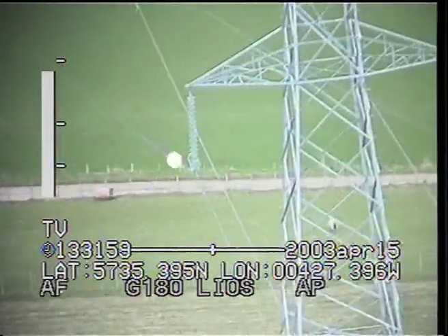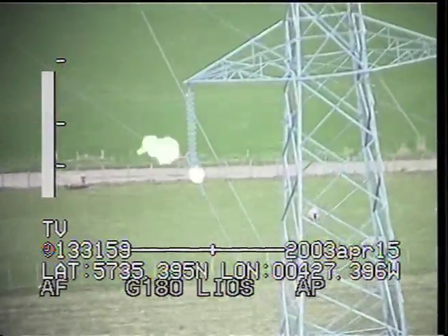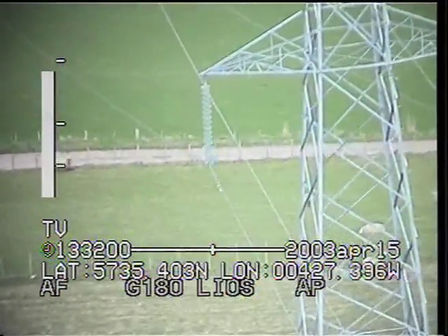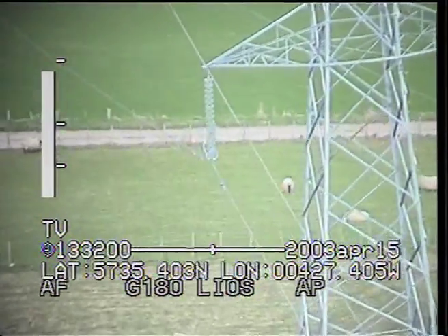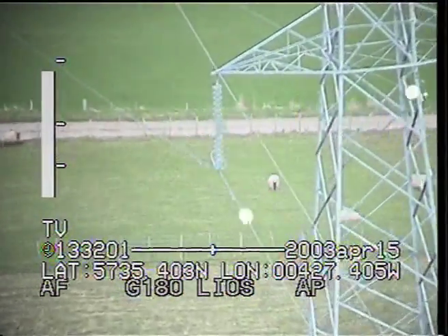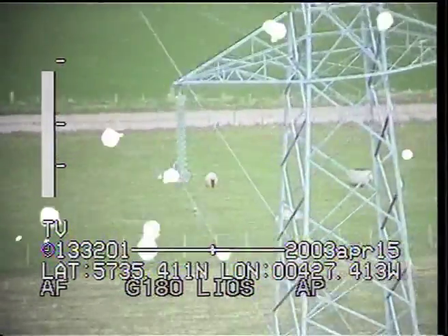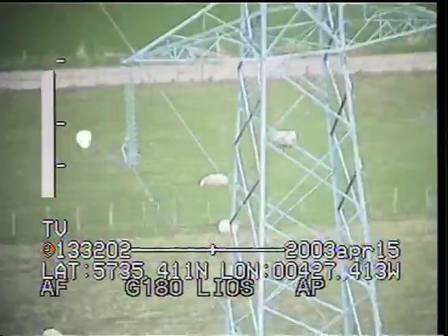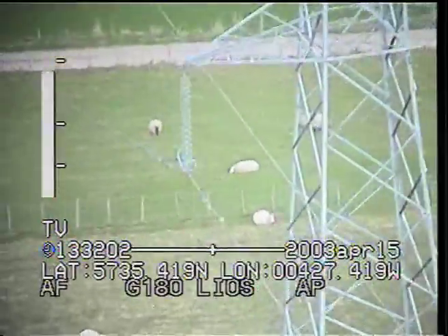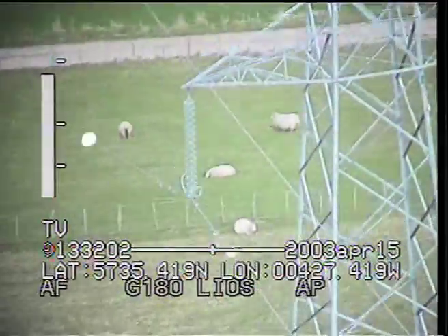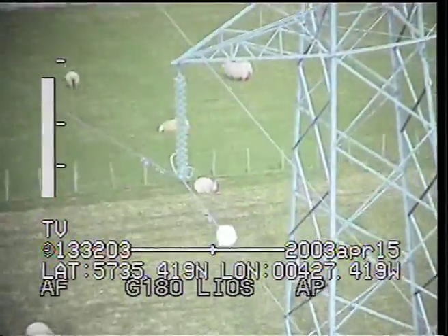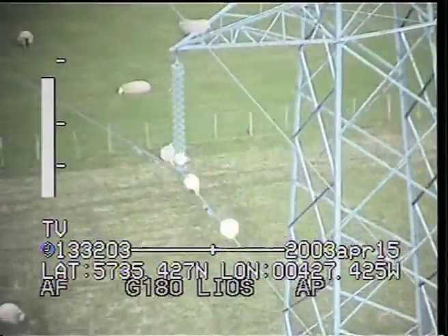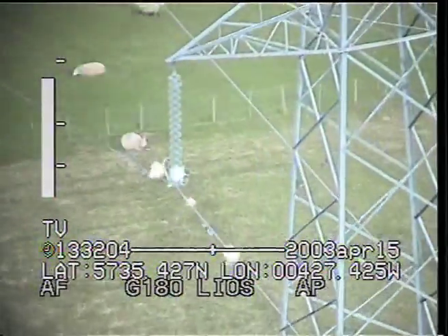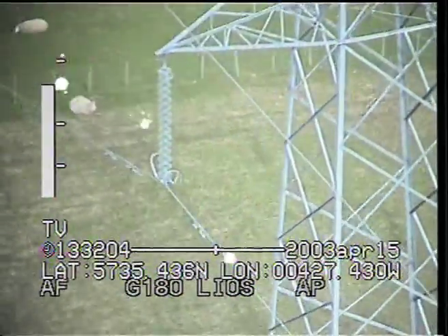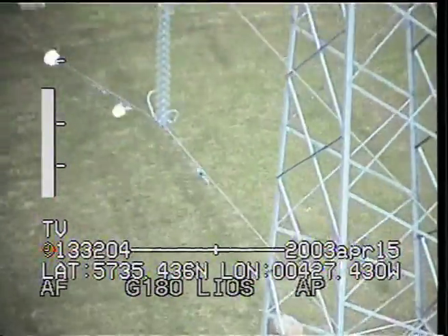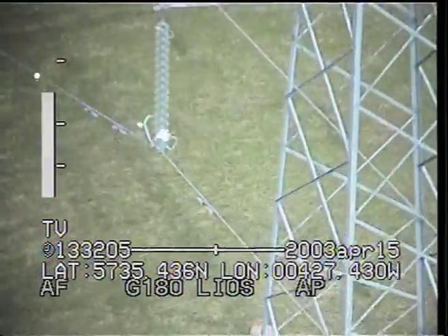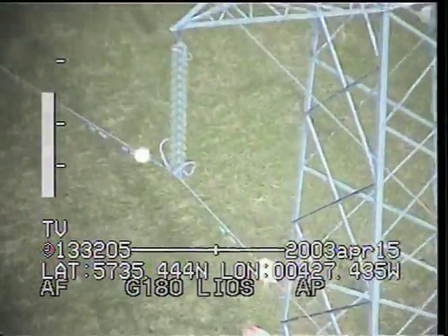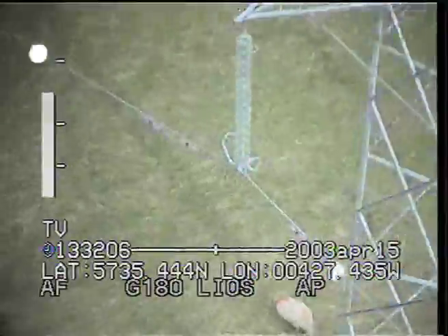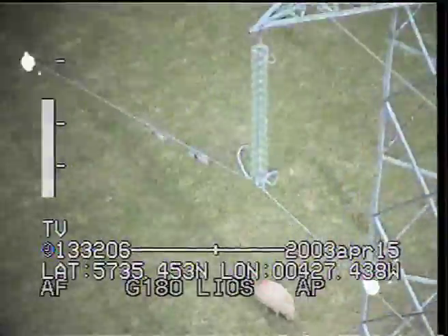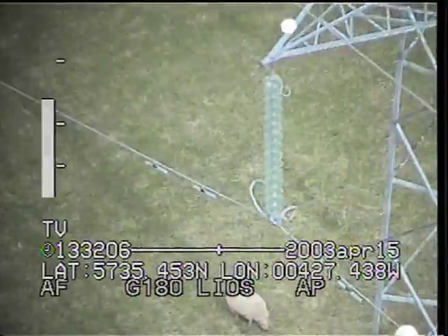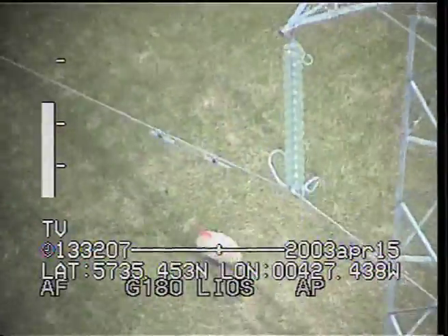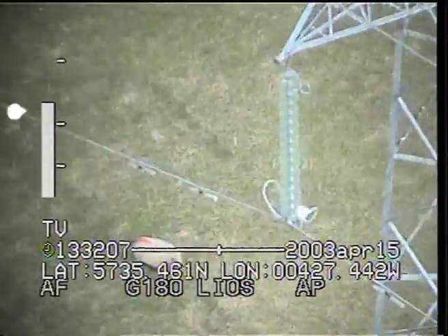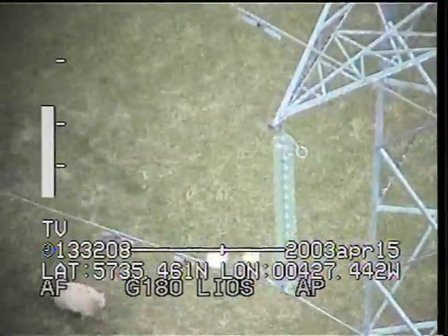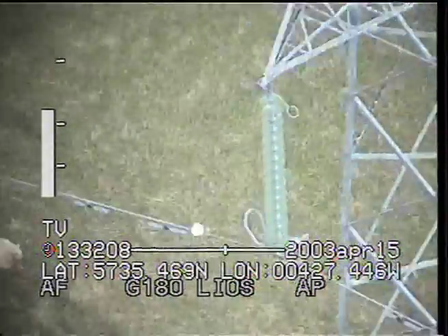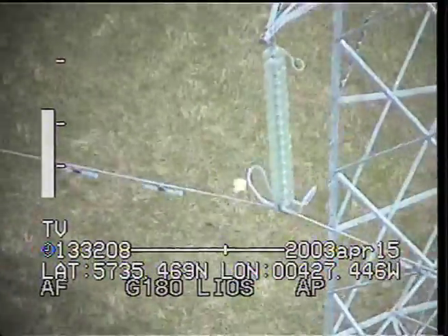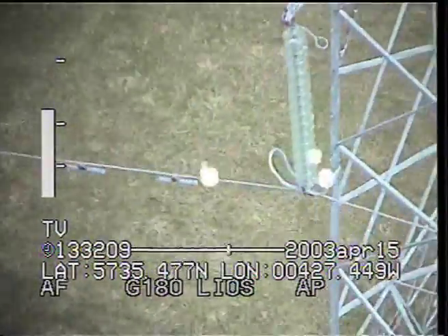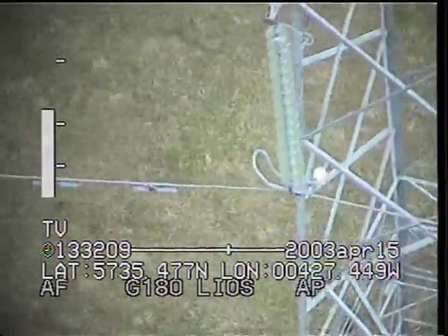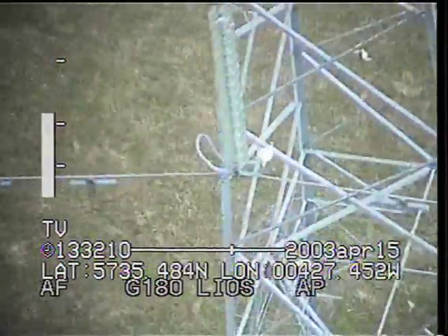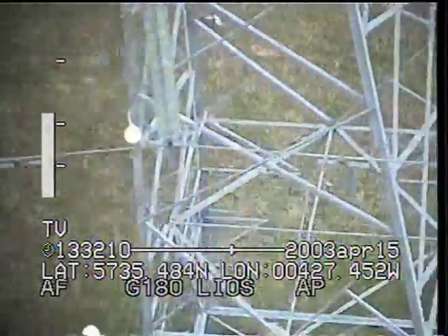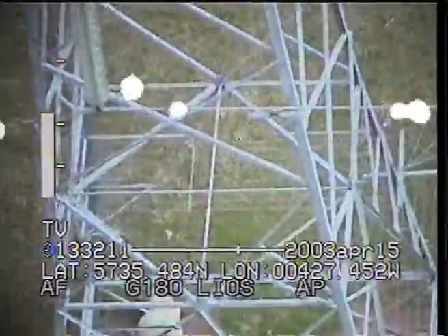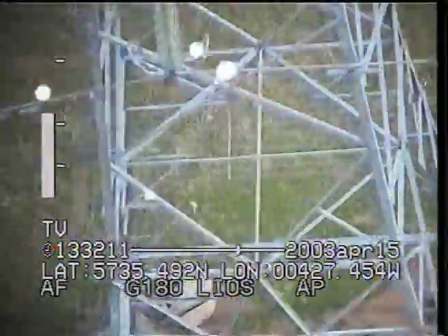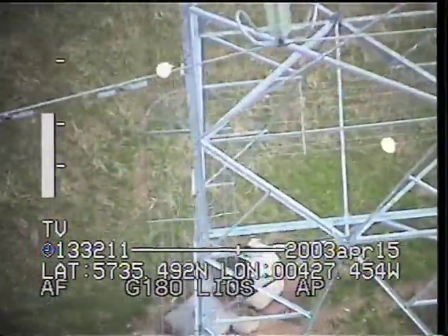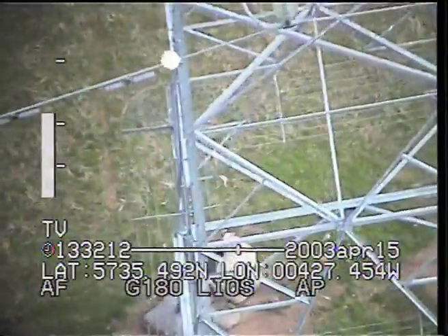That's the high noise area we've been looking for — that's really got some discharge there. Let's see if we can get a better look at that. It's coming from all over the conductor — we've got it on the conductors, we've got it on the arcing horns, we've got it on the insulators.